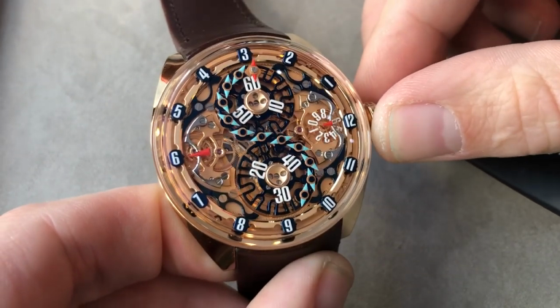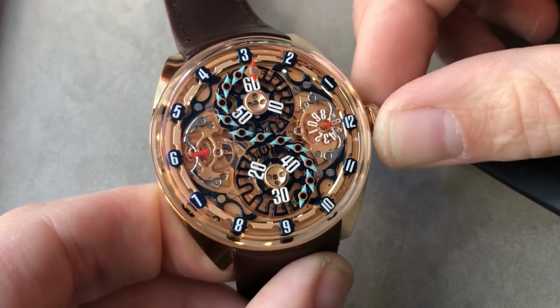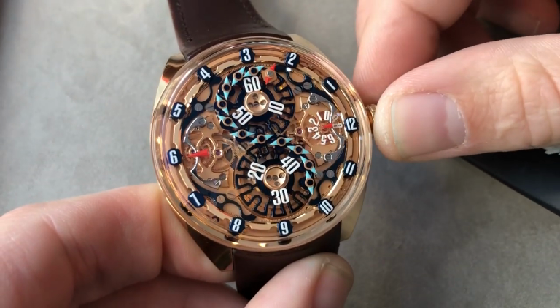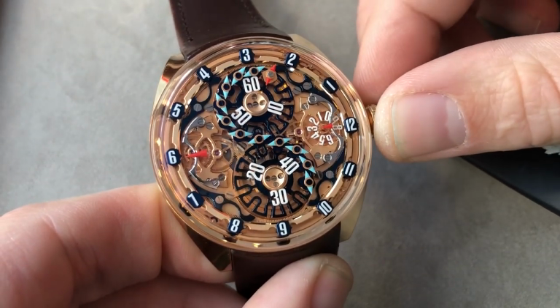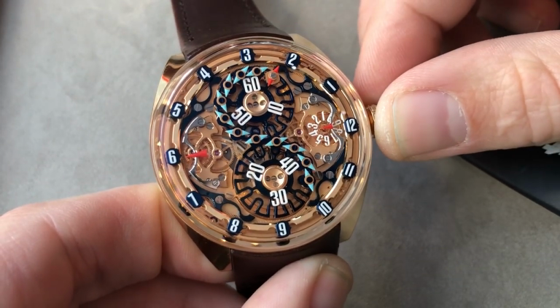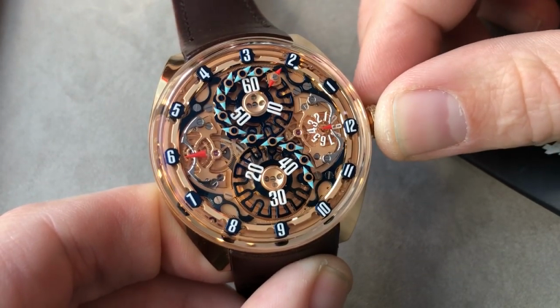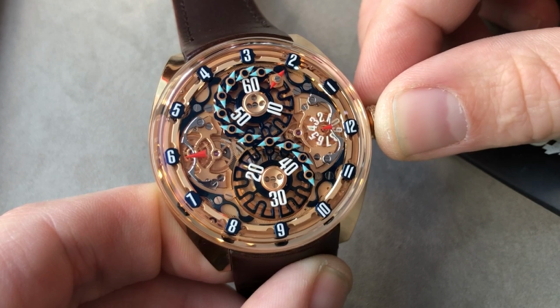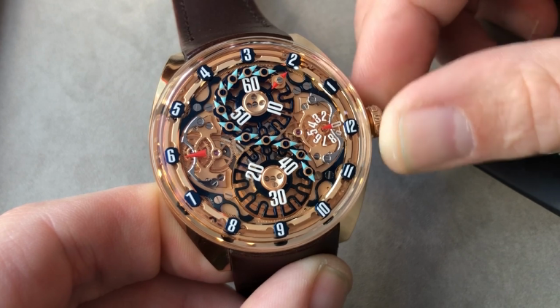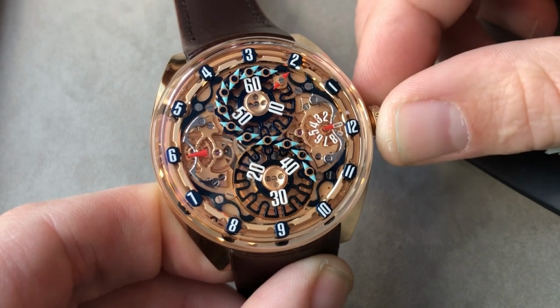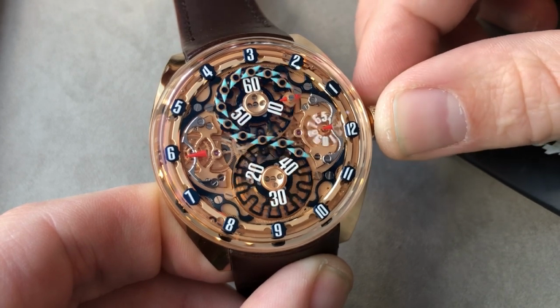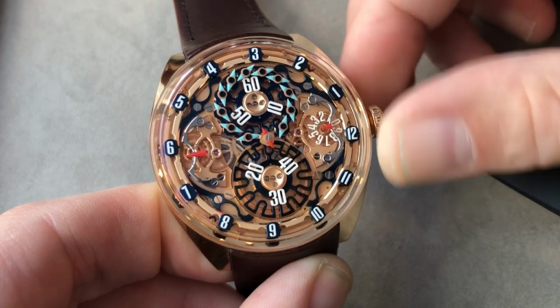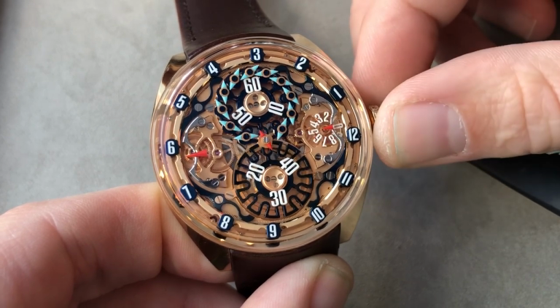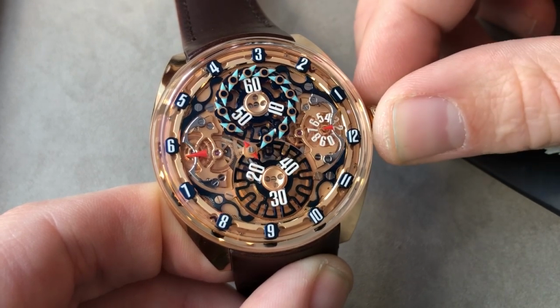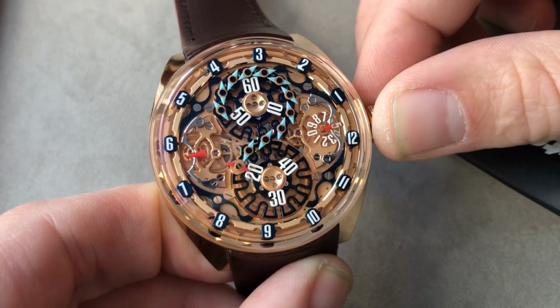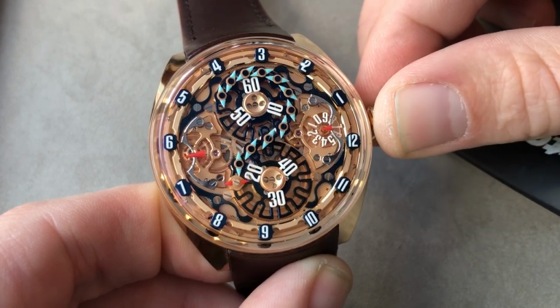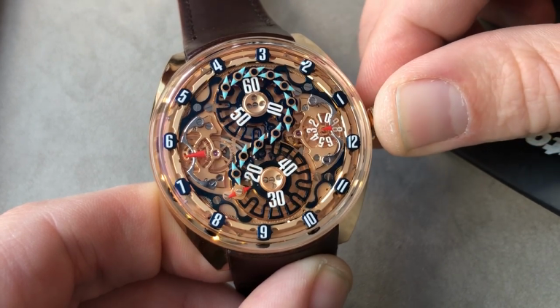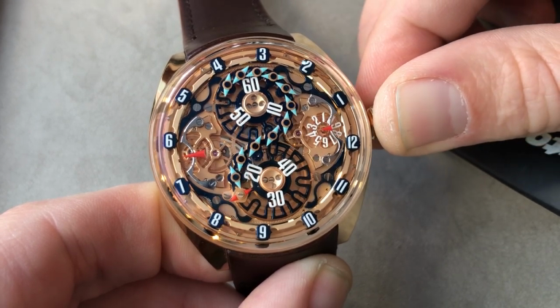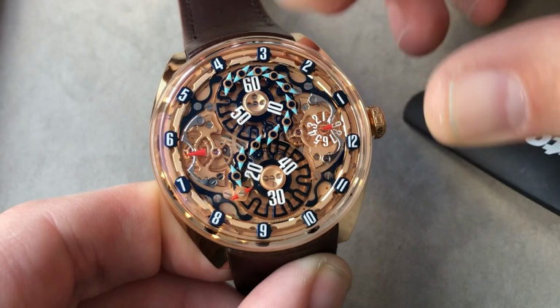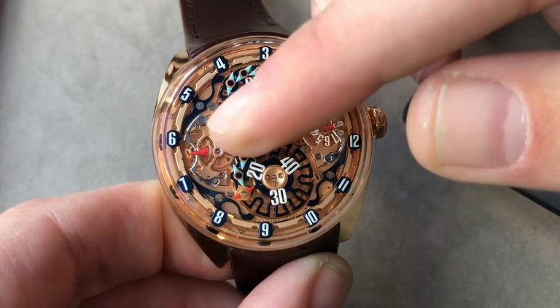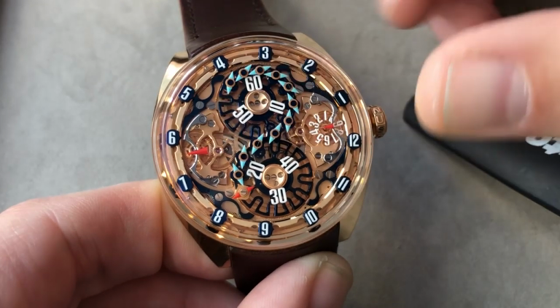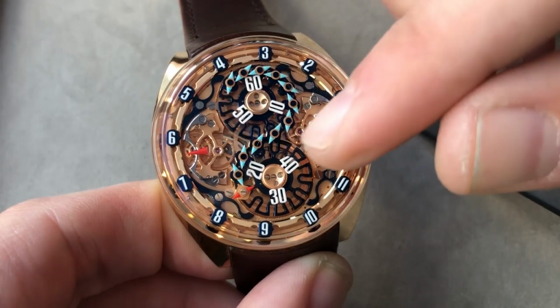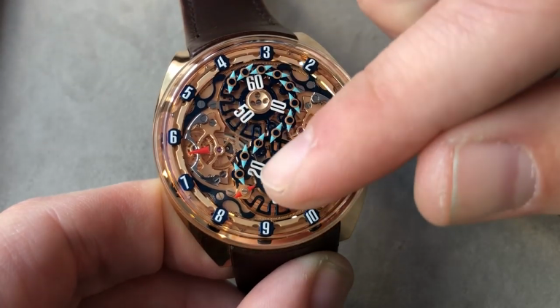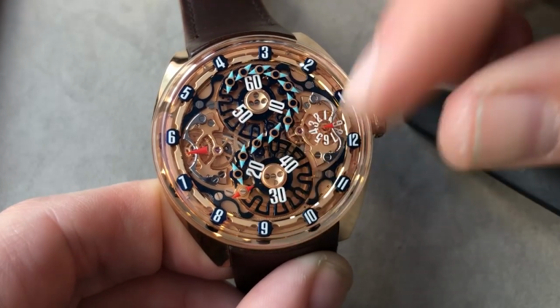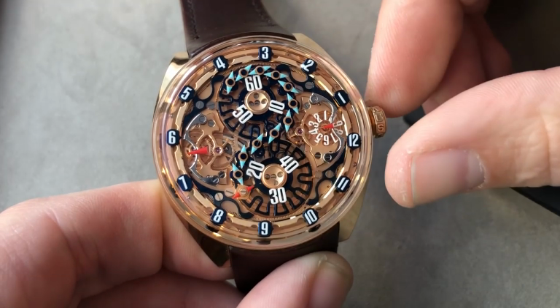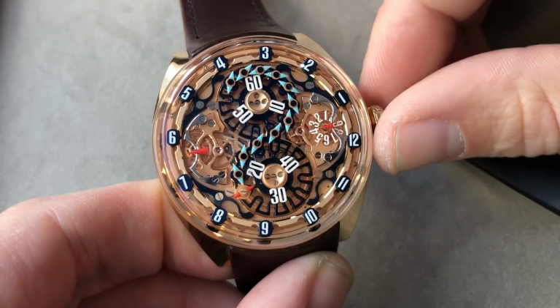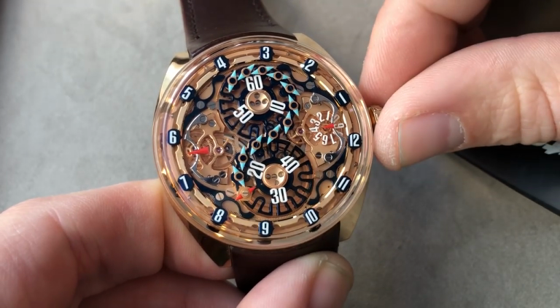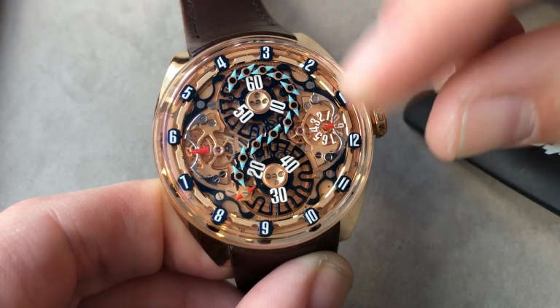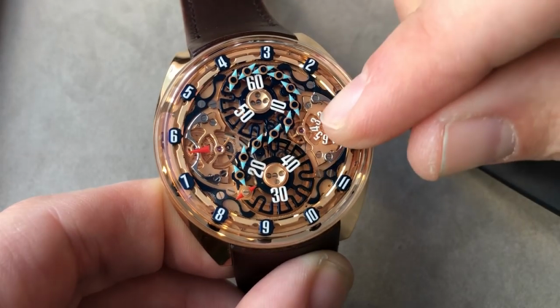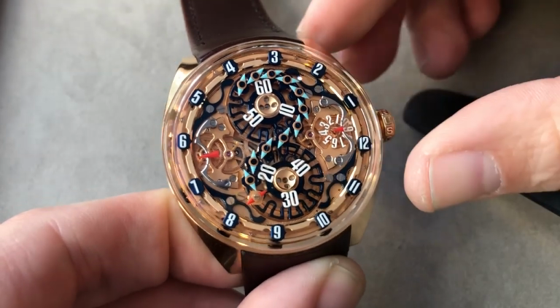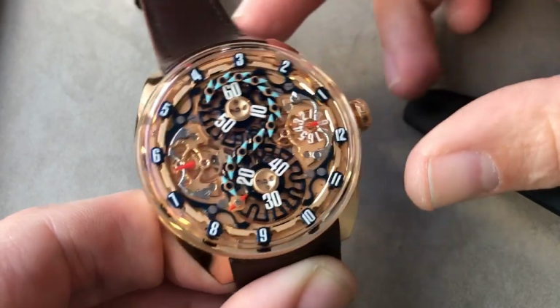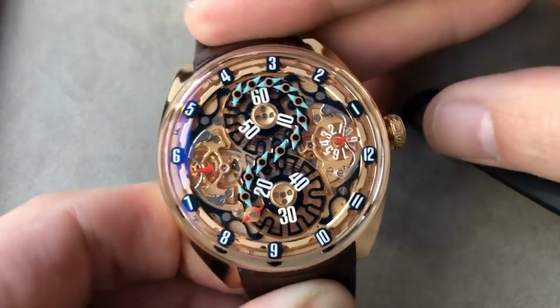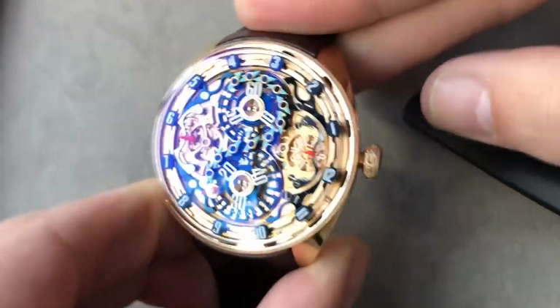Let's set the time one more time, and we can discuss how you read the watch one more time. We are at 6:24, and that's how you read the timepiece.